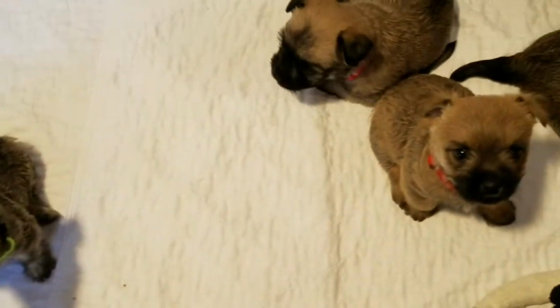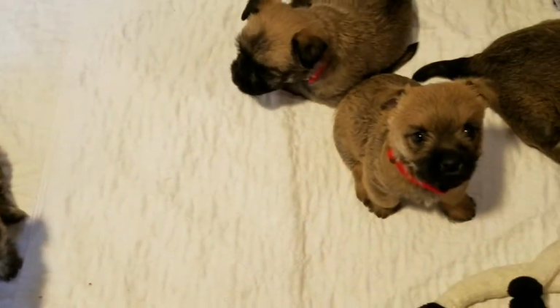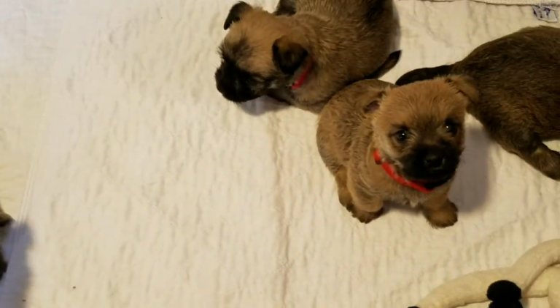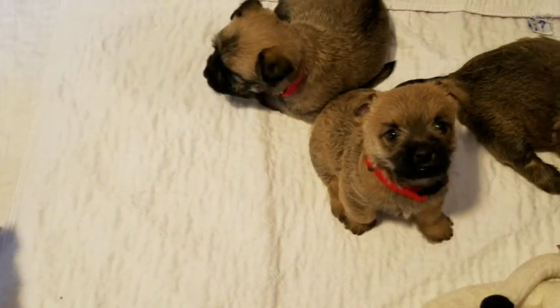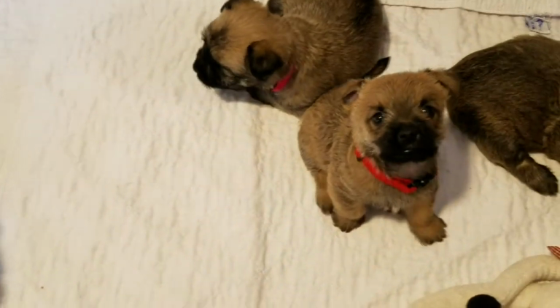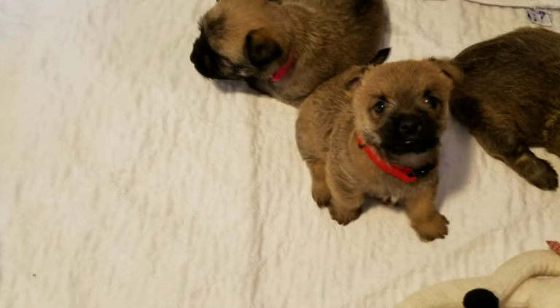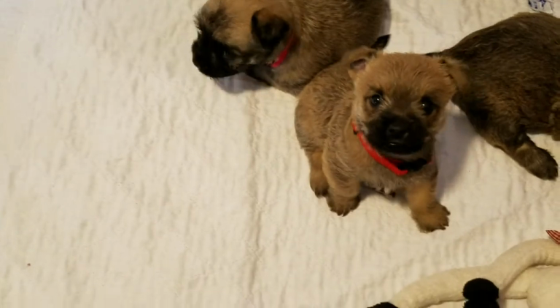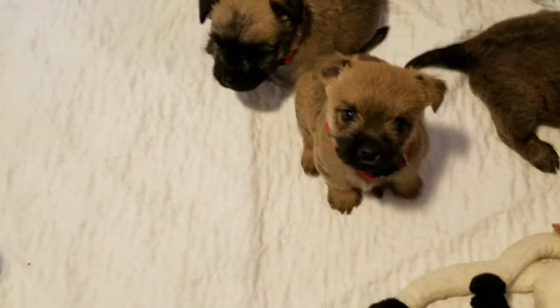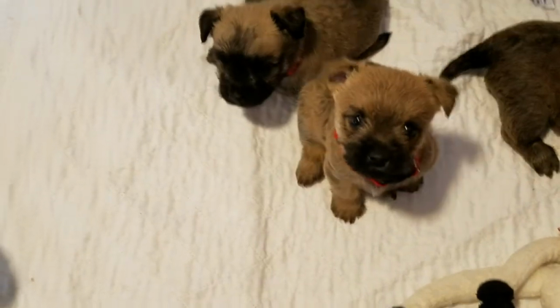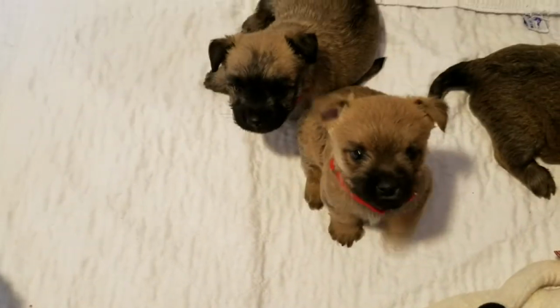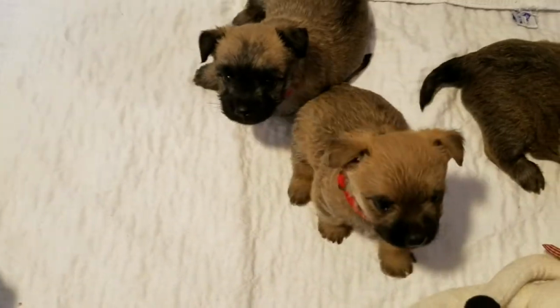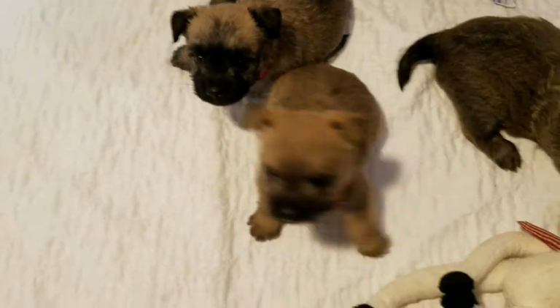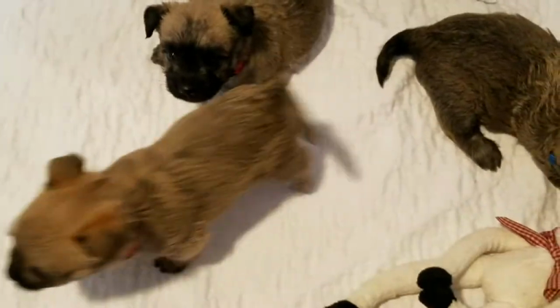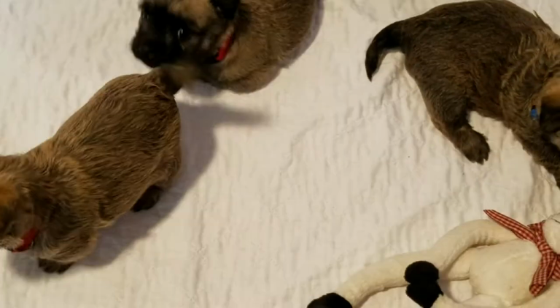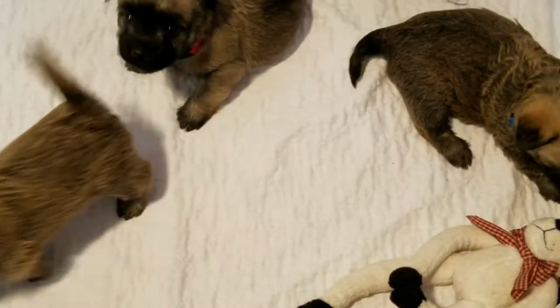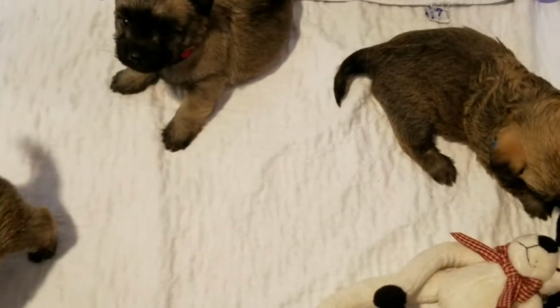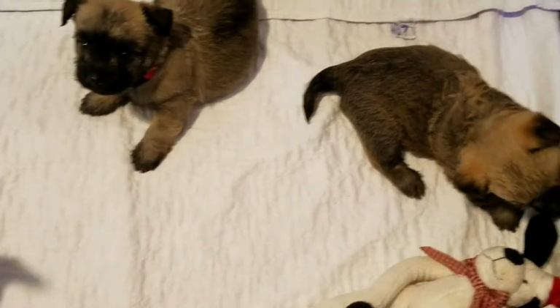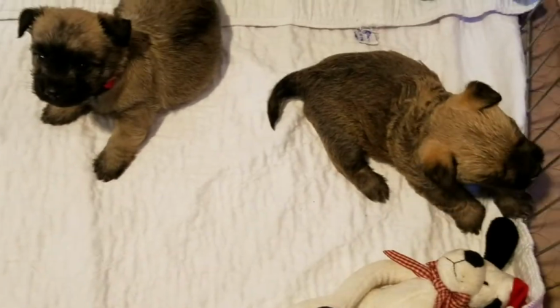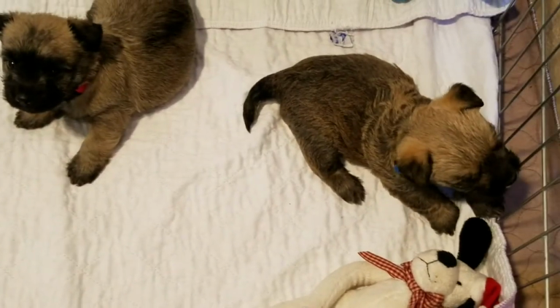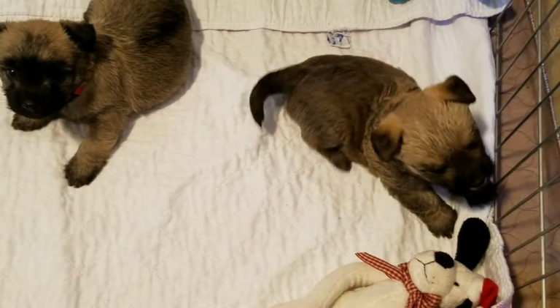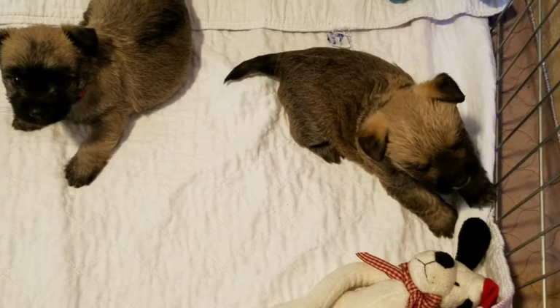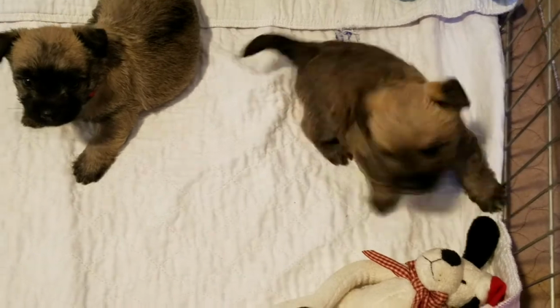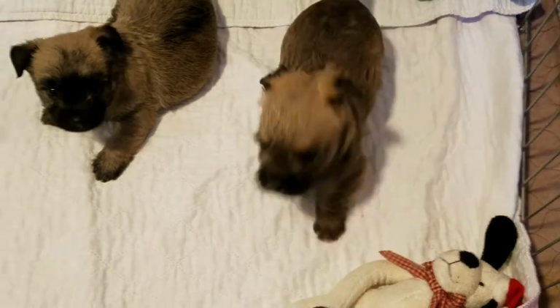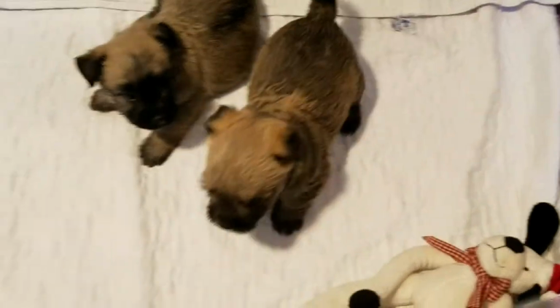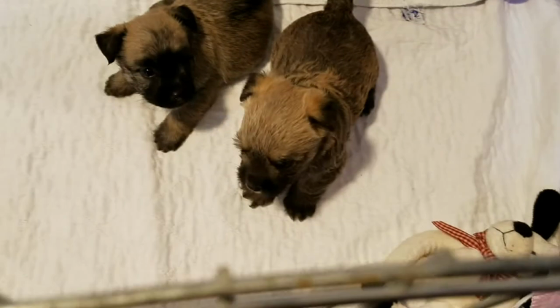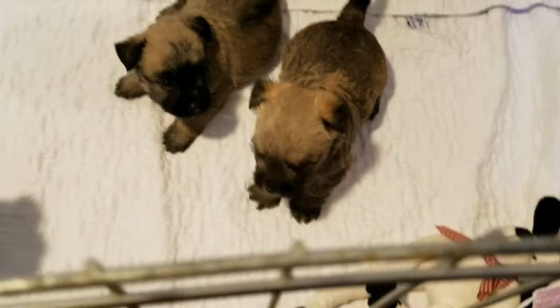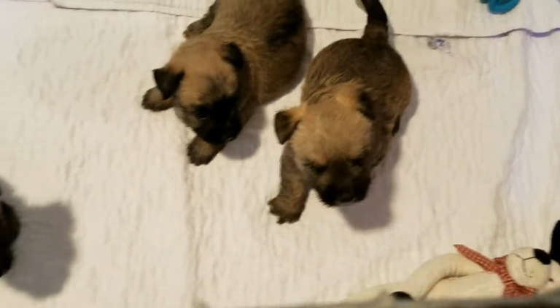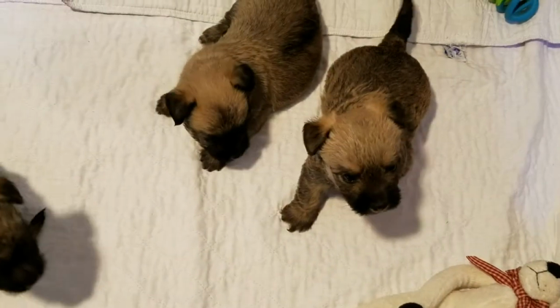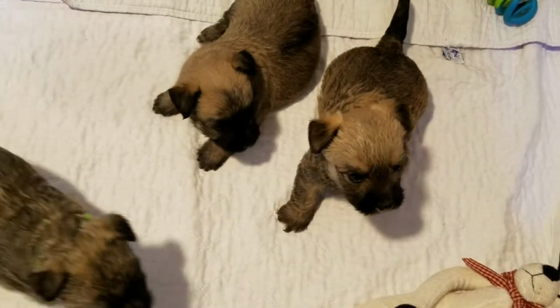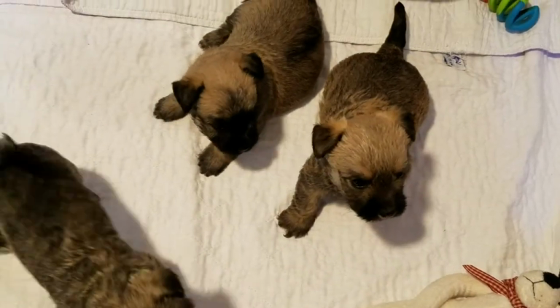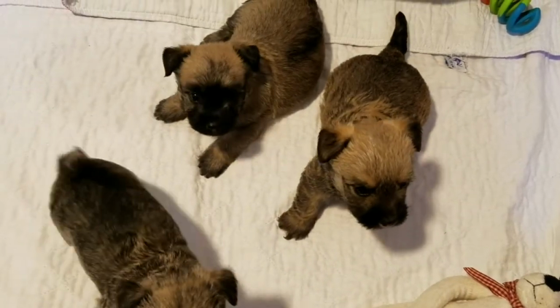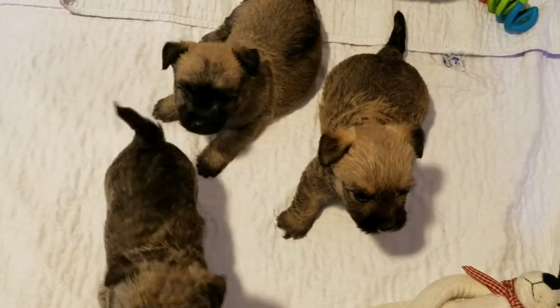And here's our other little boy. So there's a light boy, and the other boy is pretty light in the face too, but he's got a little bit darker back.